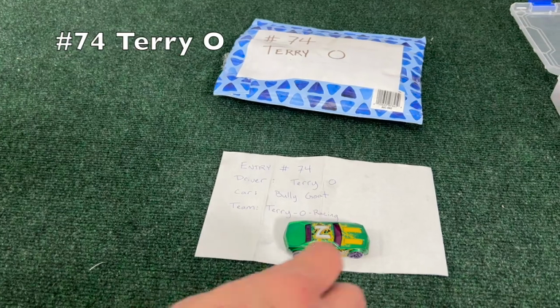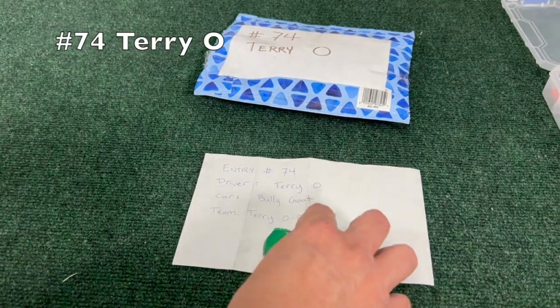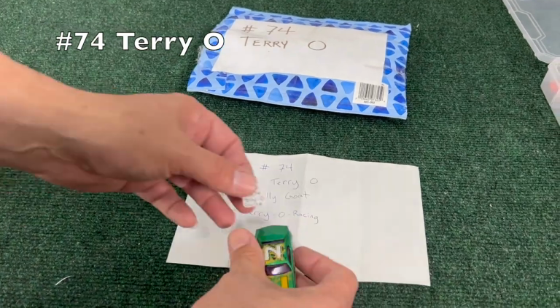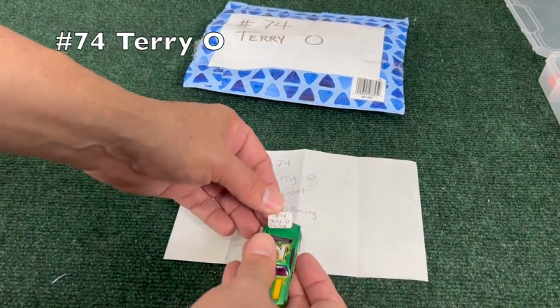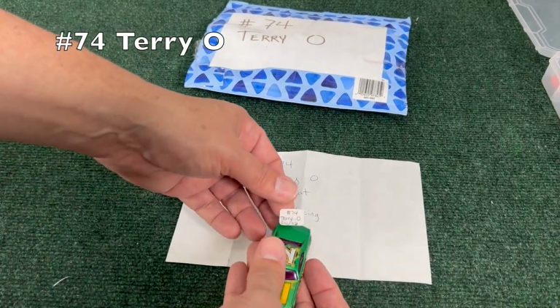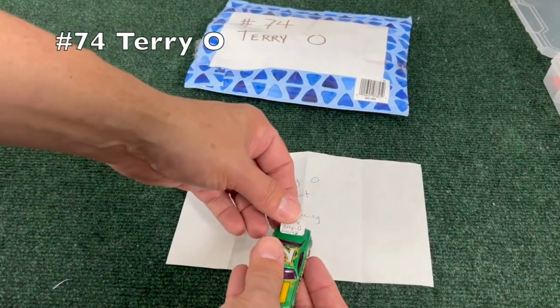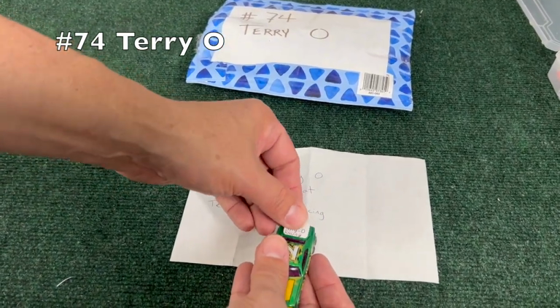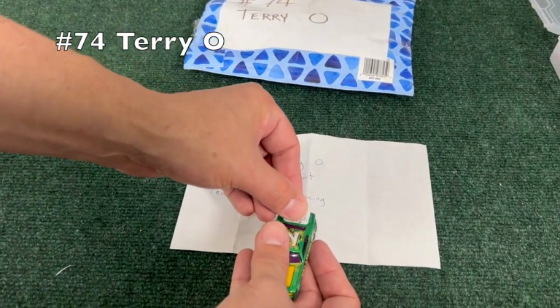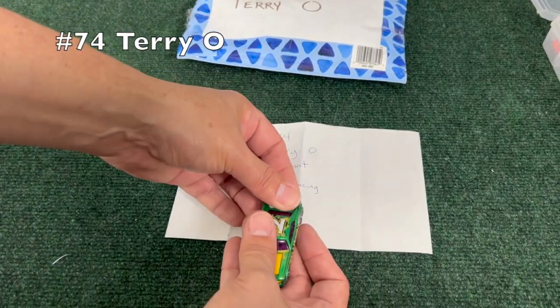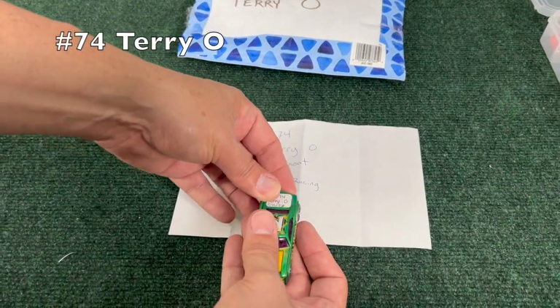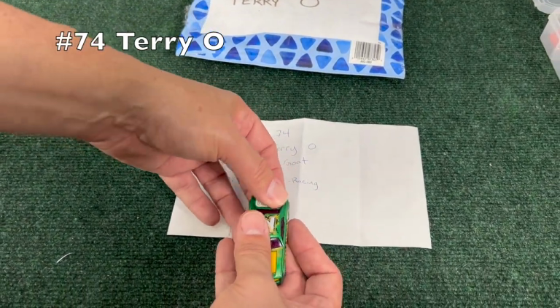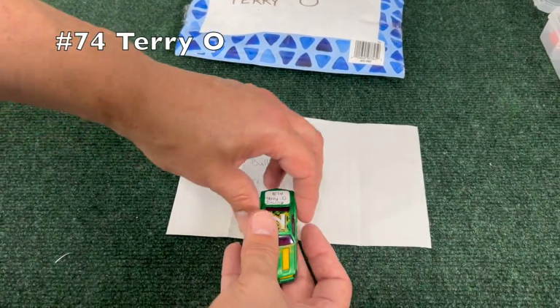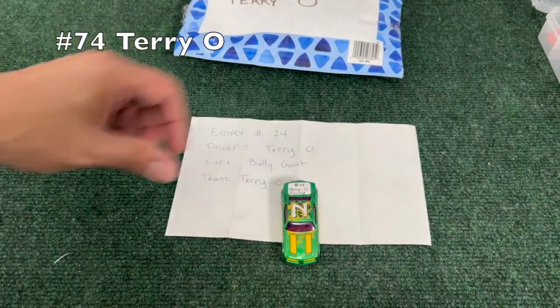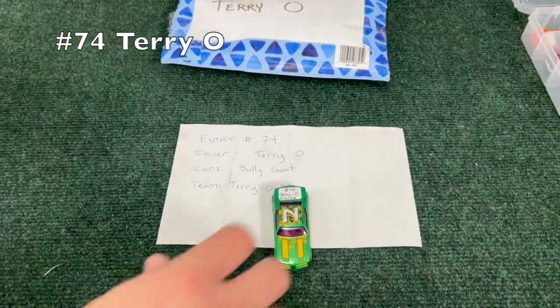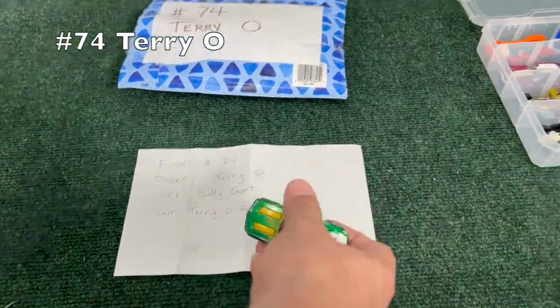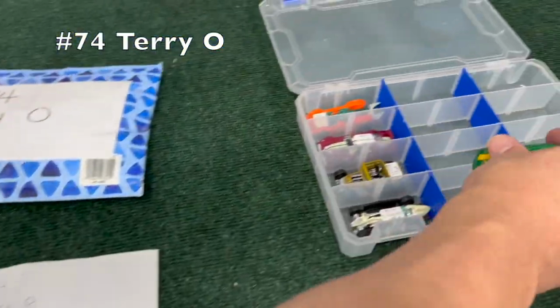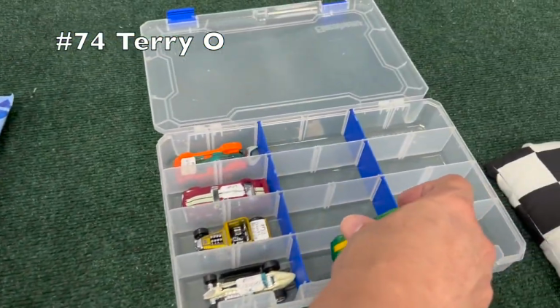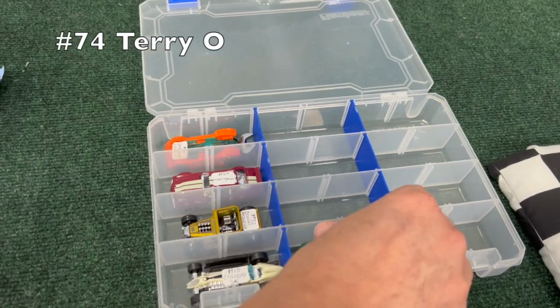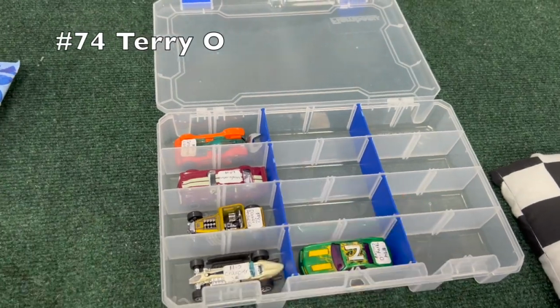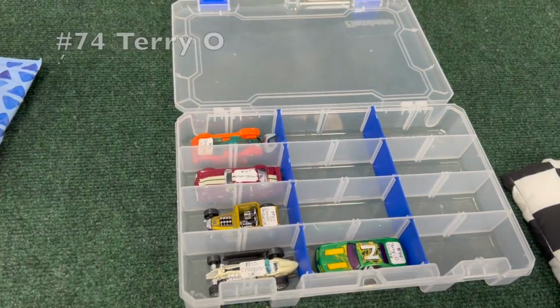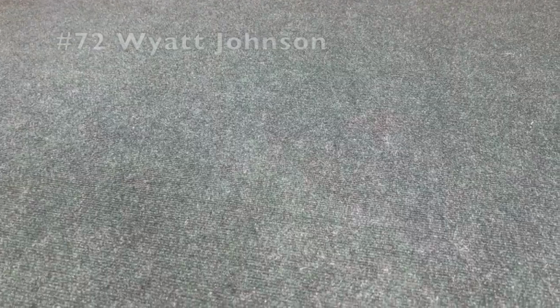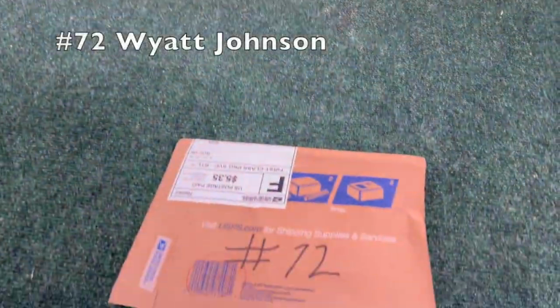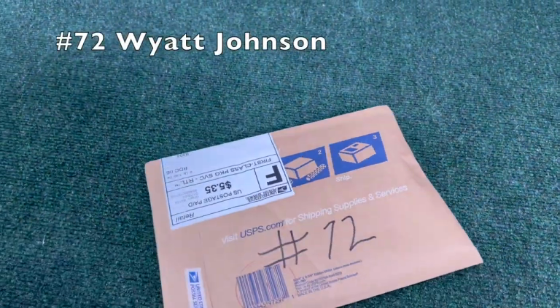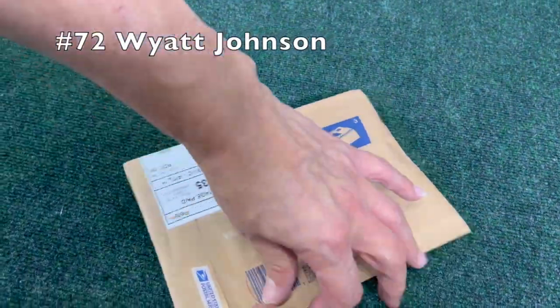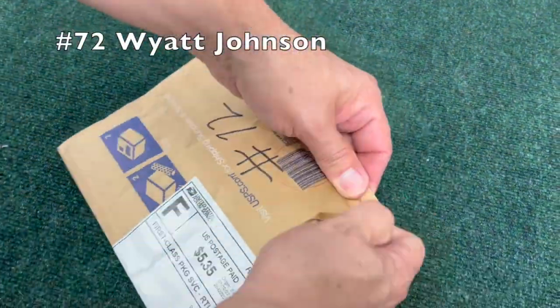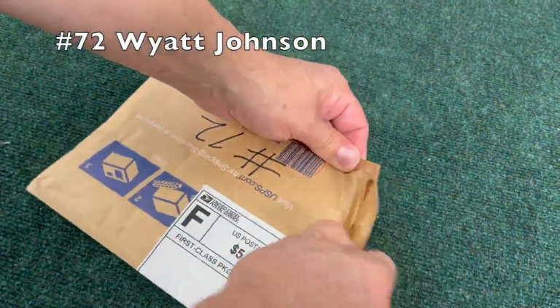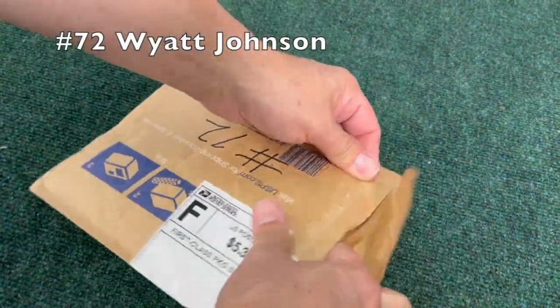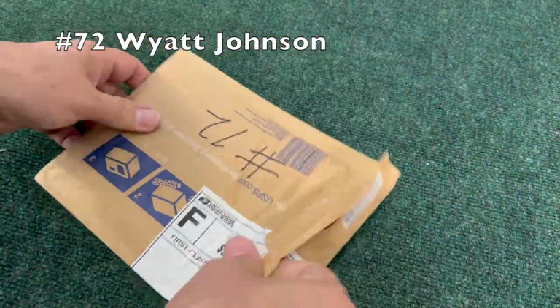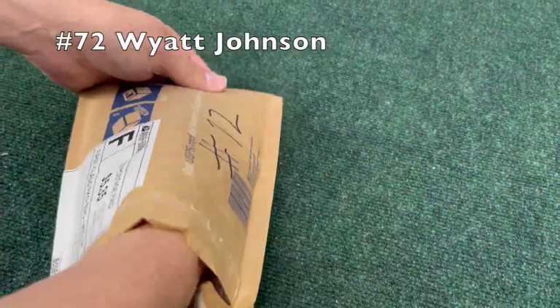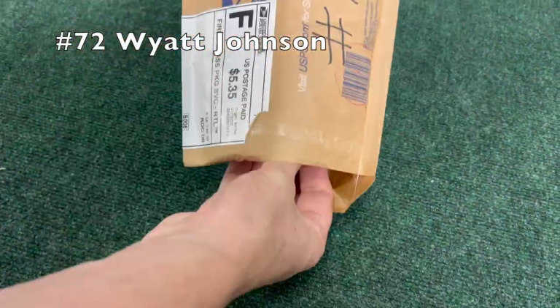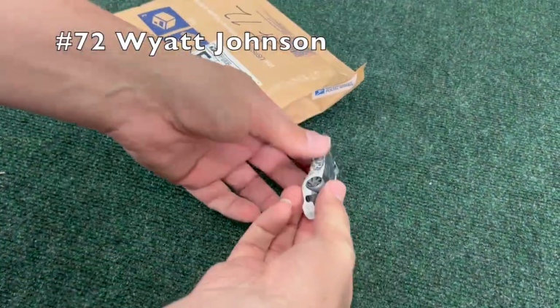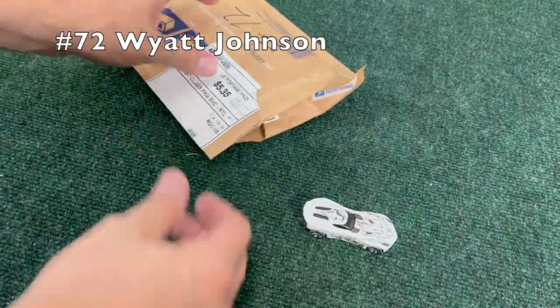The big C — or it could be a two on top of that car. Probably you see Wyatt Johnson, number 72.